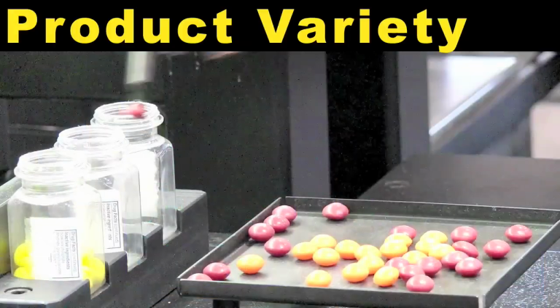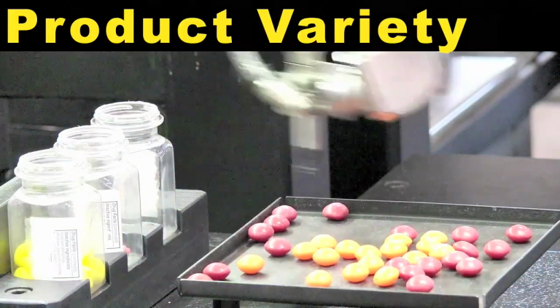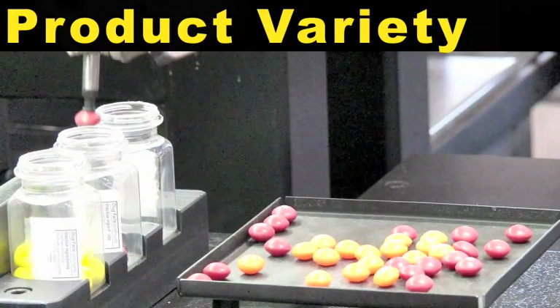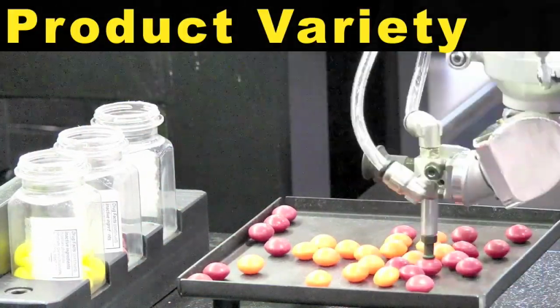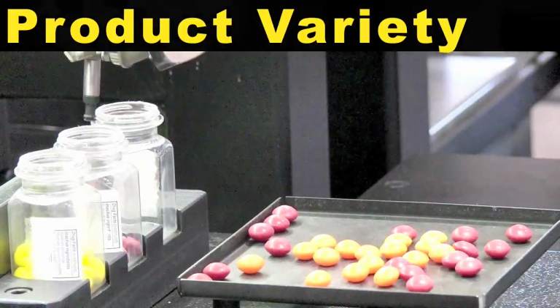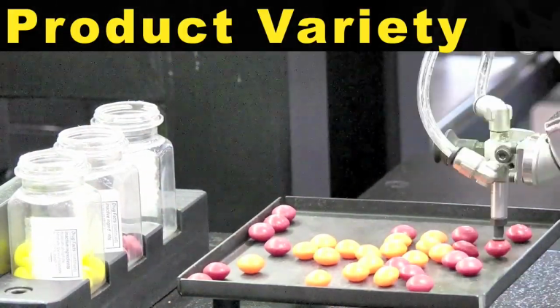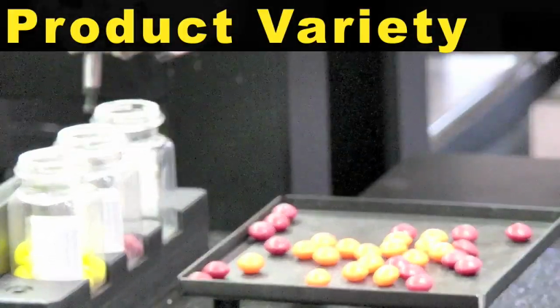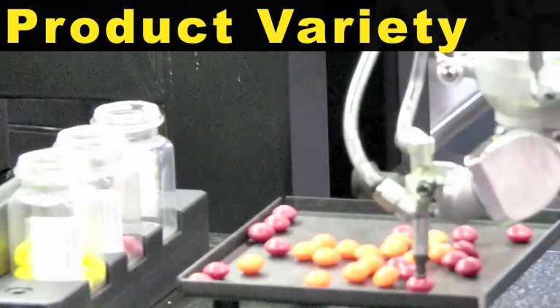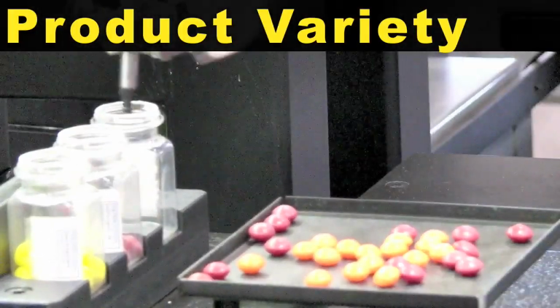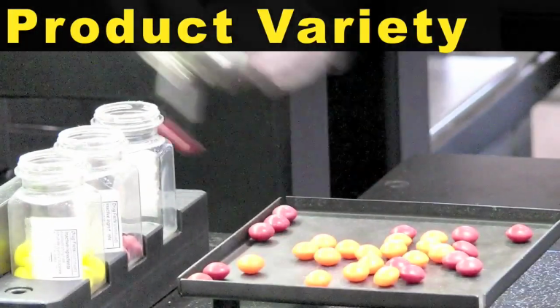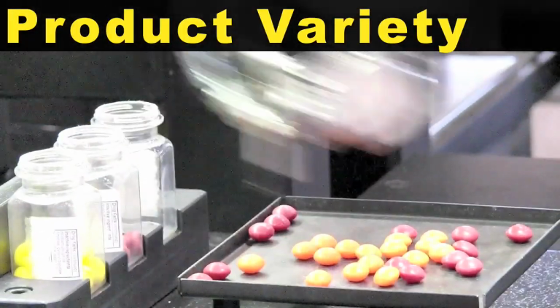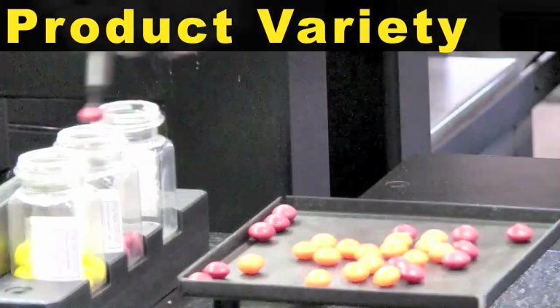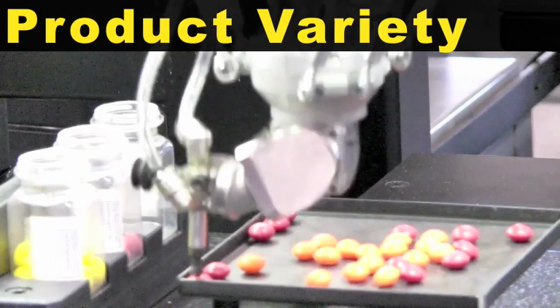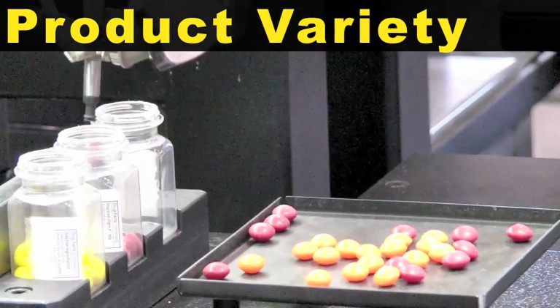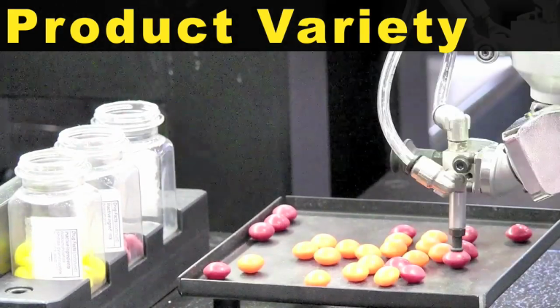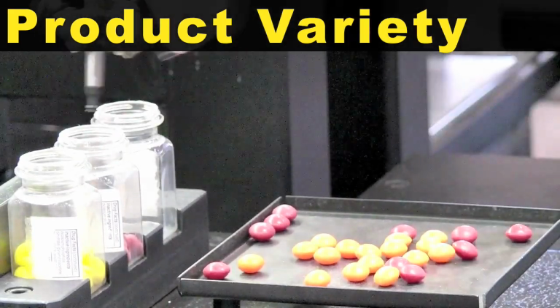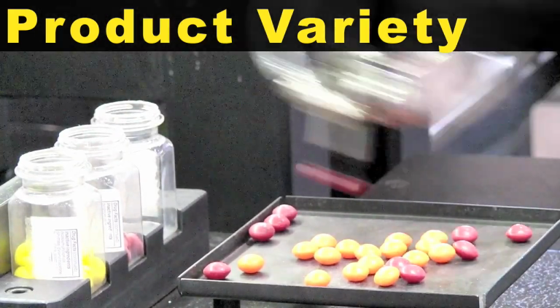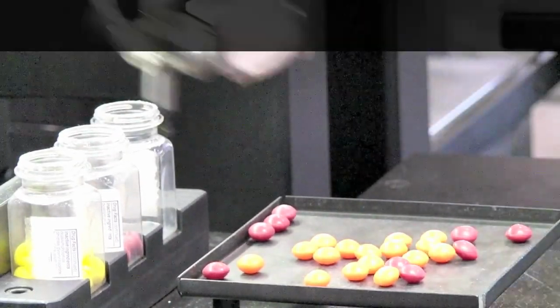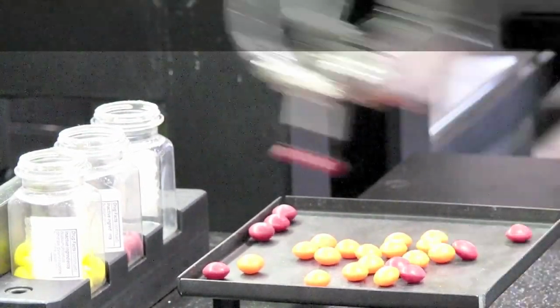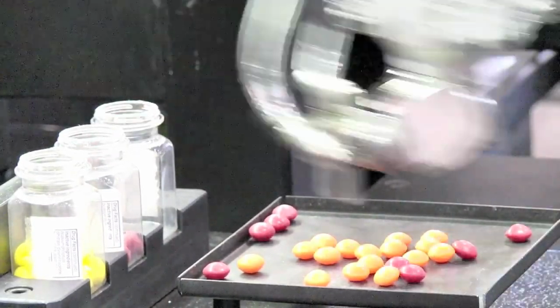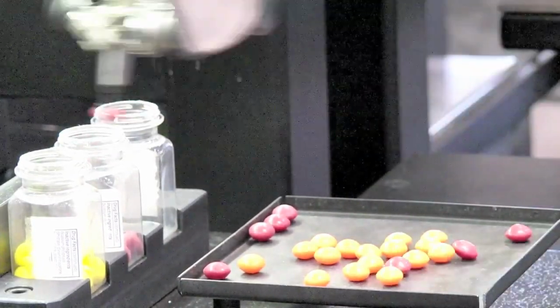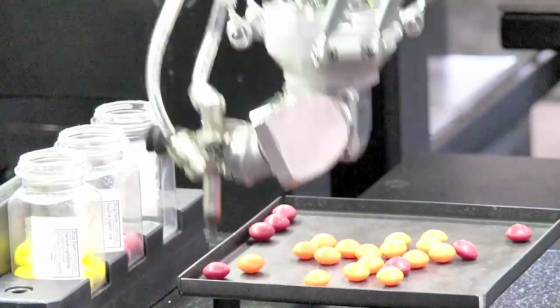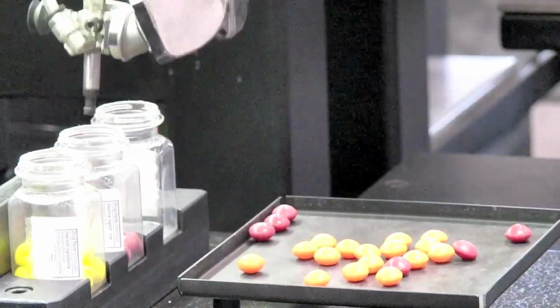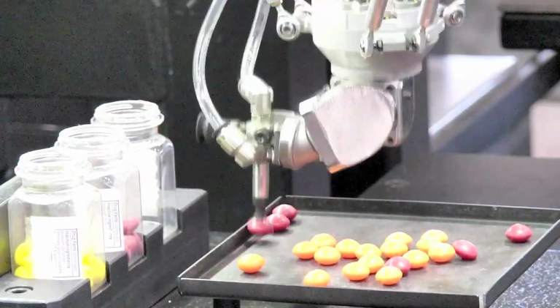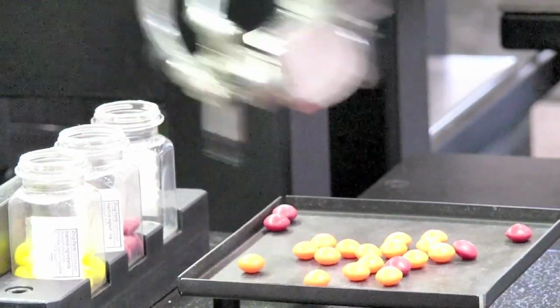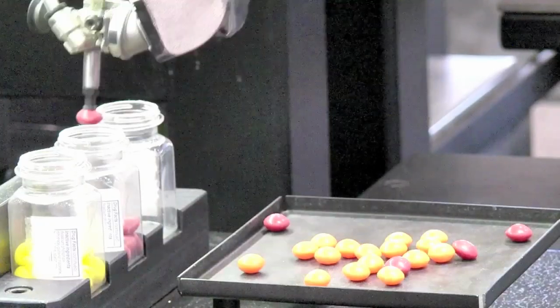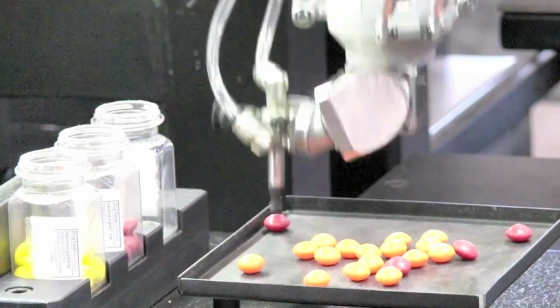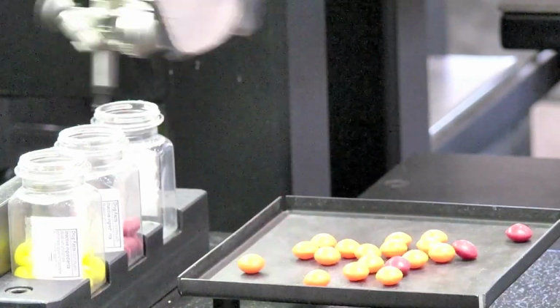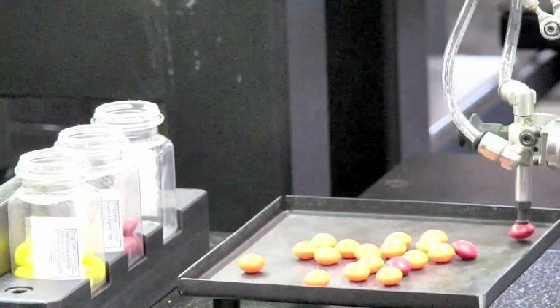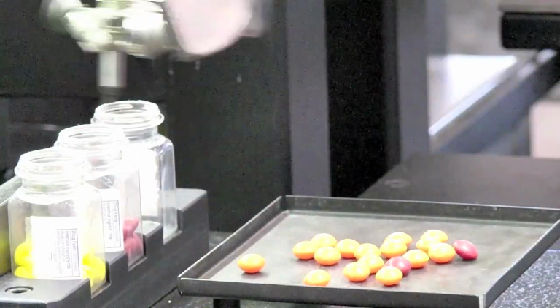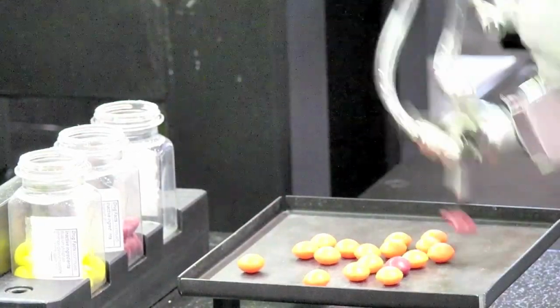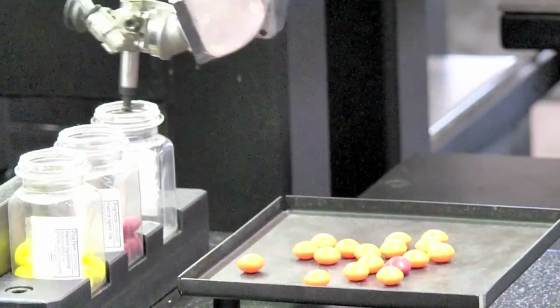The M1iA robot is ideal for picking and packing a variety of products, even the most fragile.